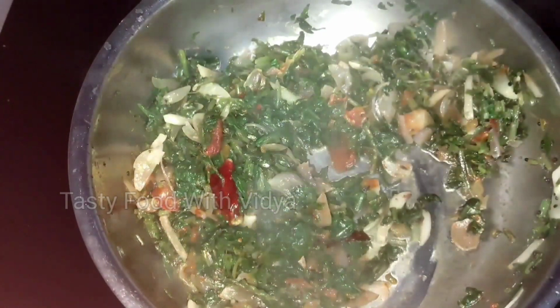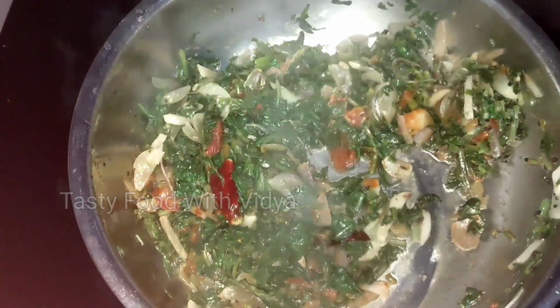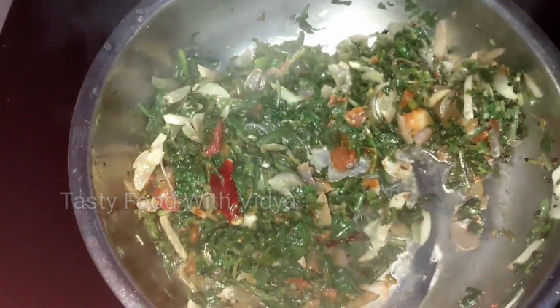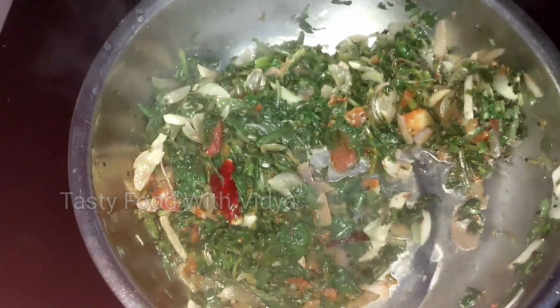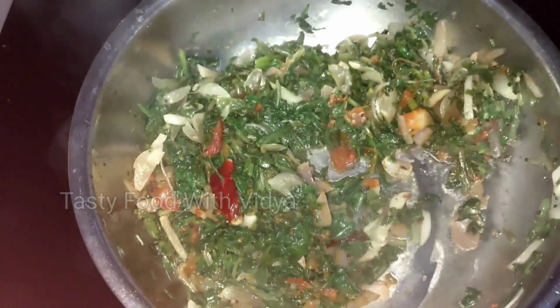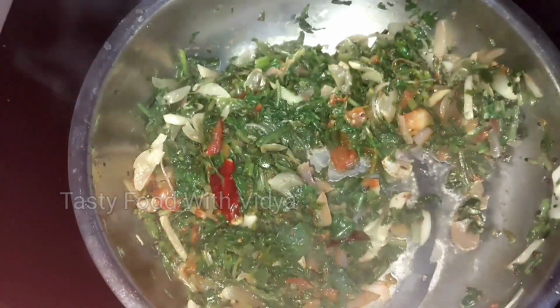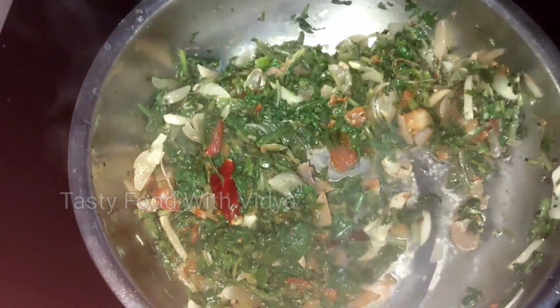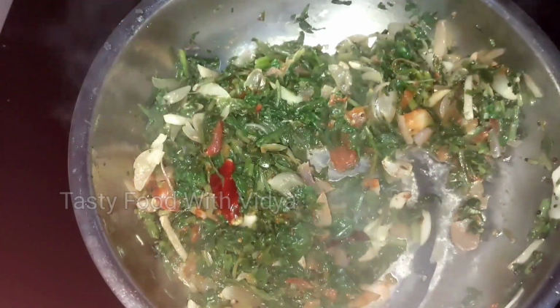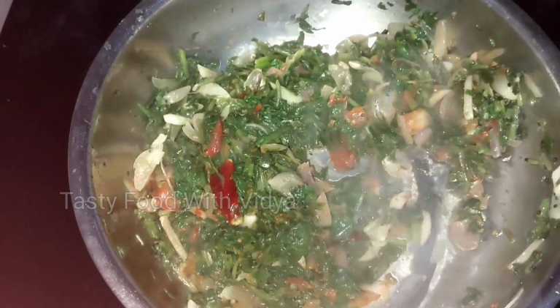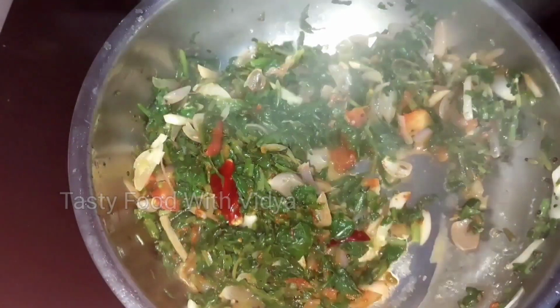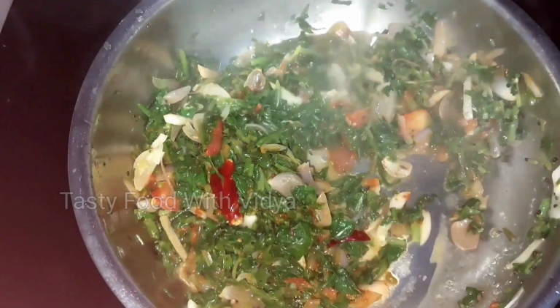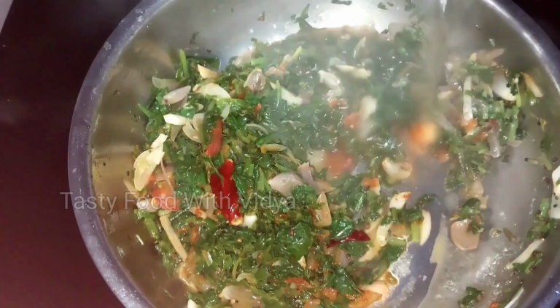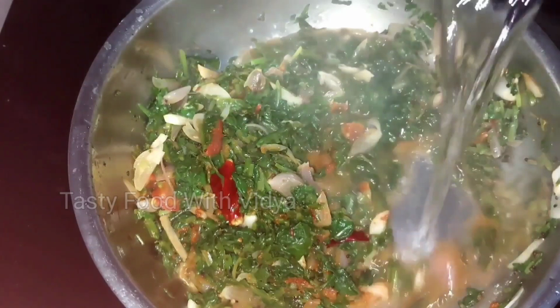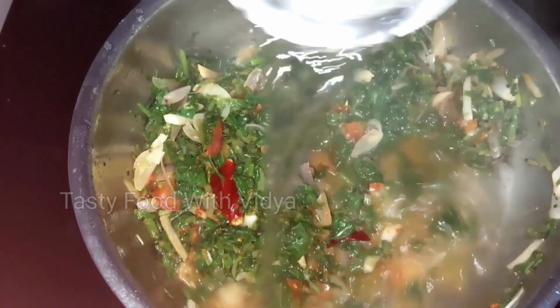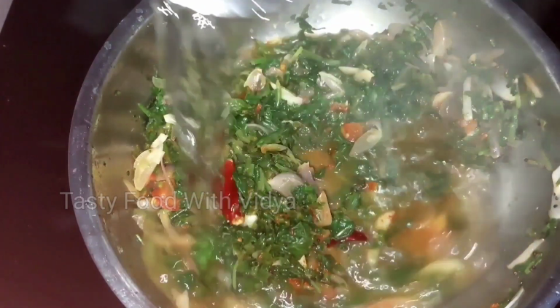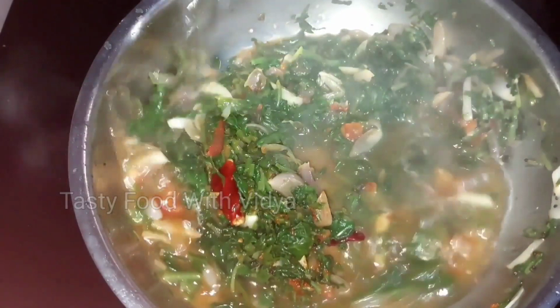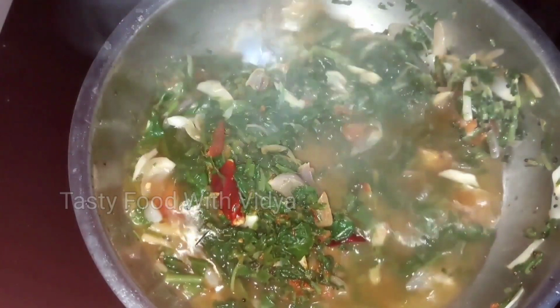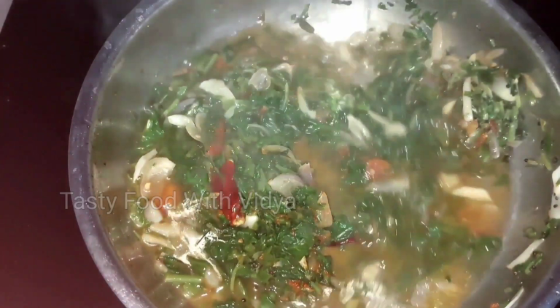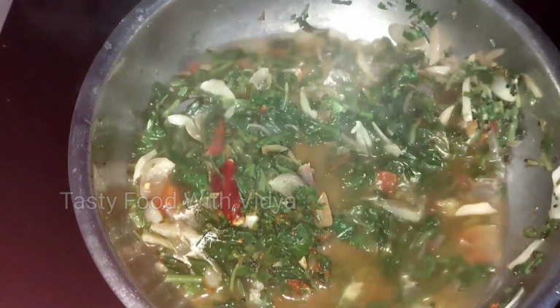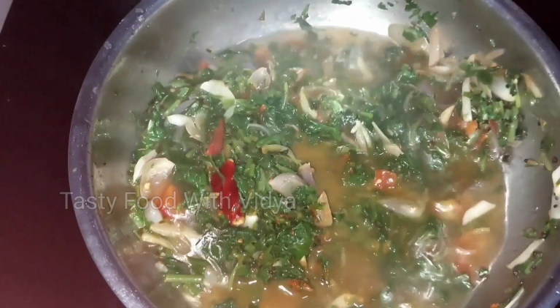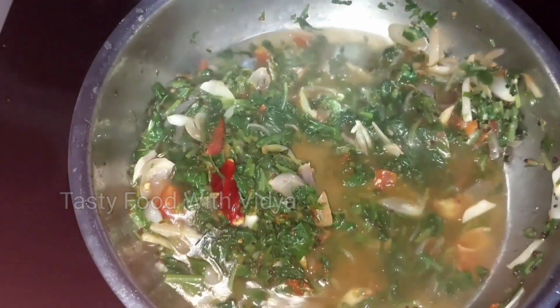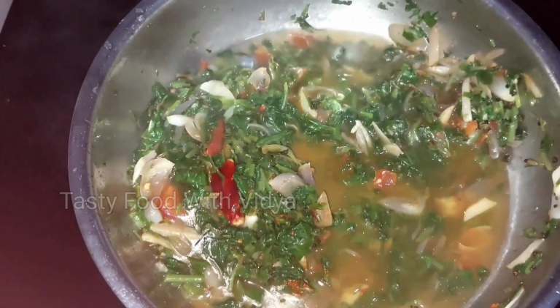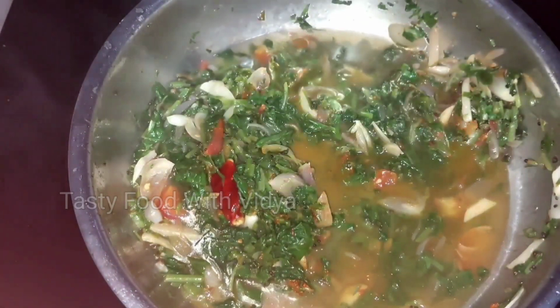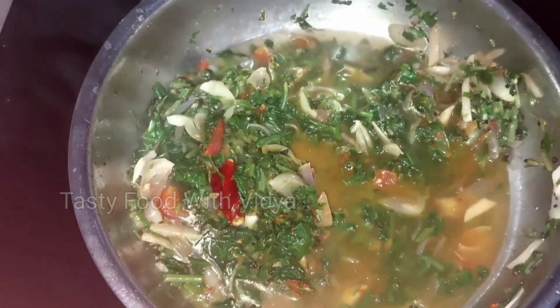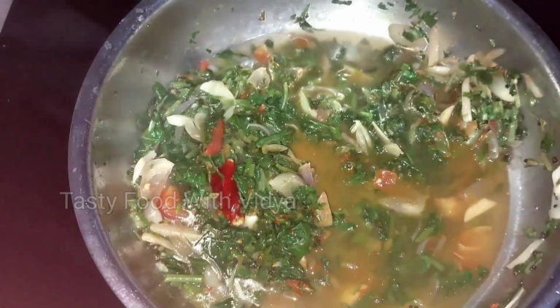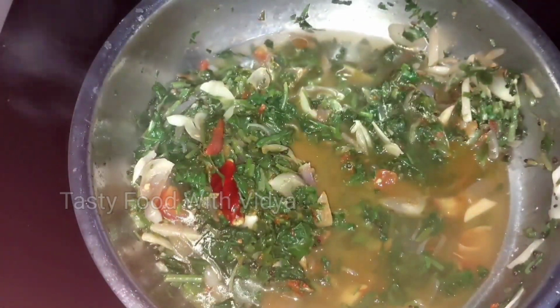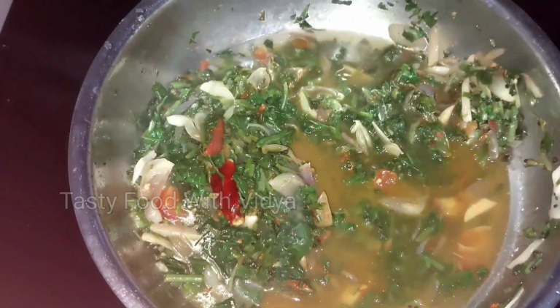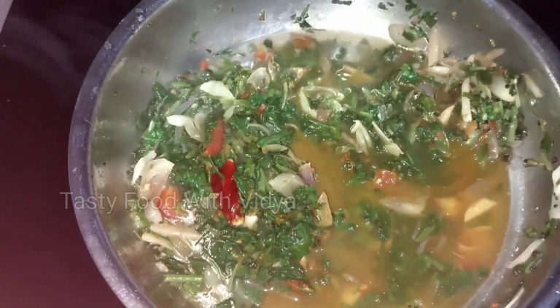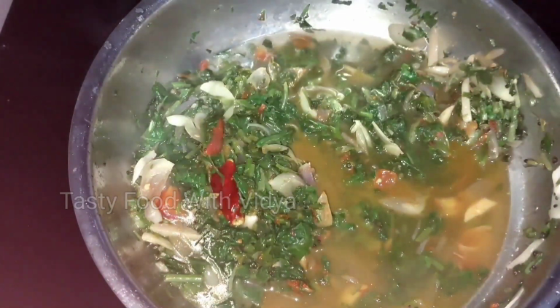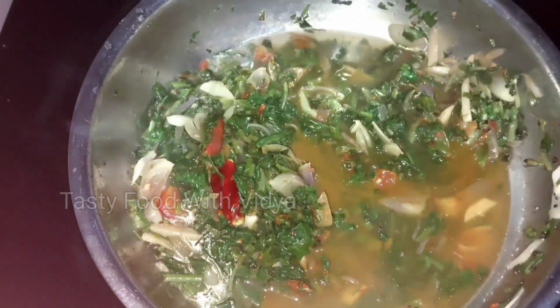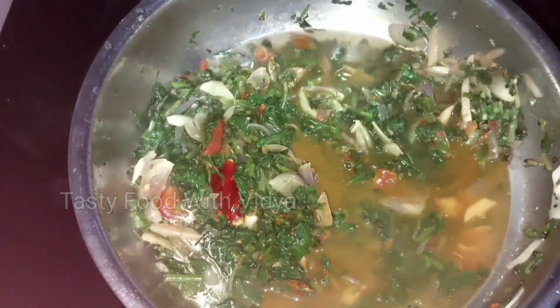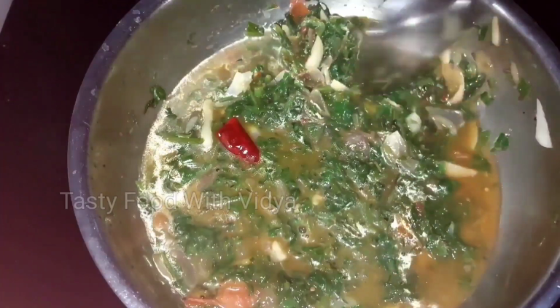Now add a little bit to the sauce with the sauce. Start by stirring the sauce. Put a little bit to make it. Add the sauce and make it cool.